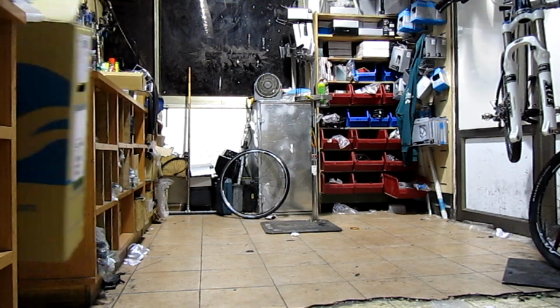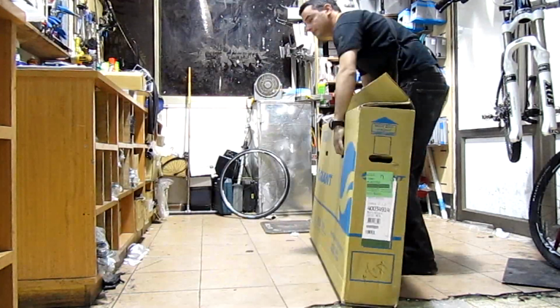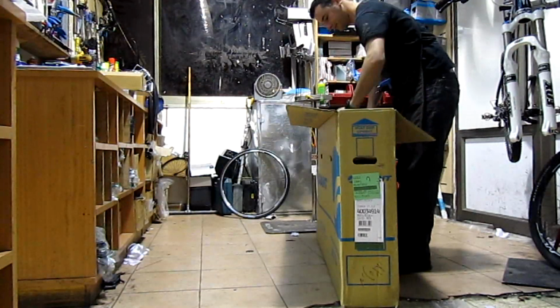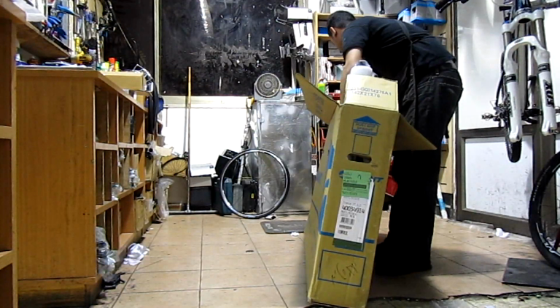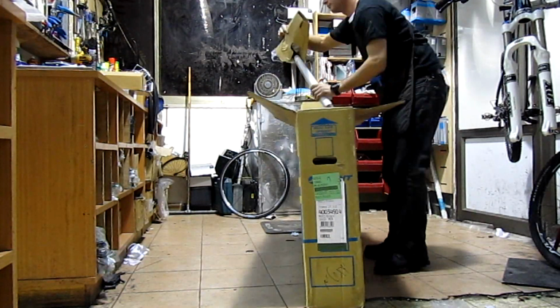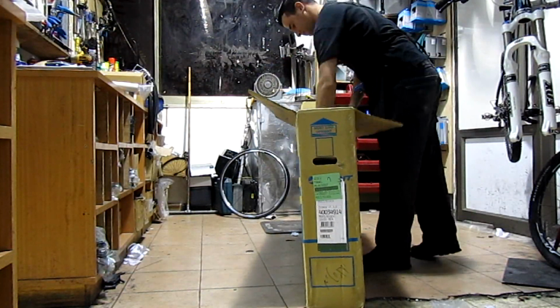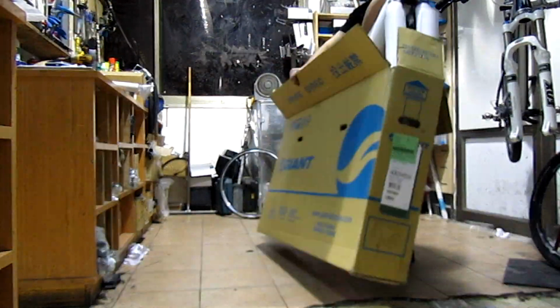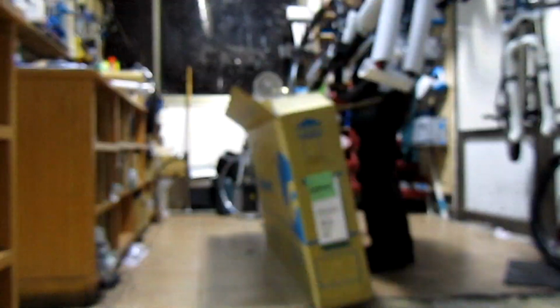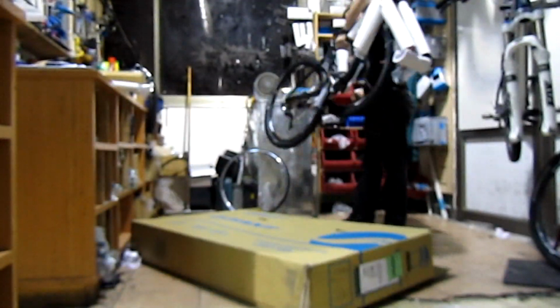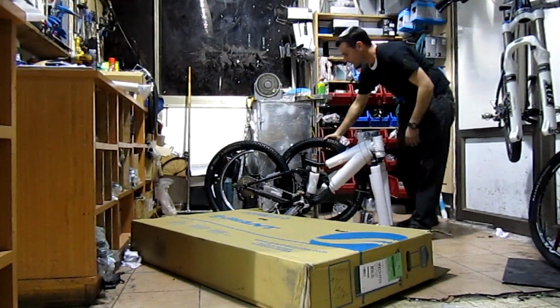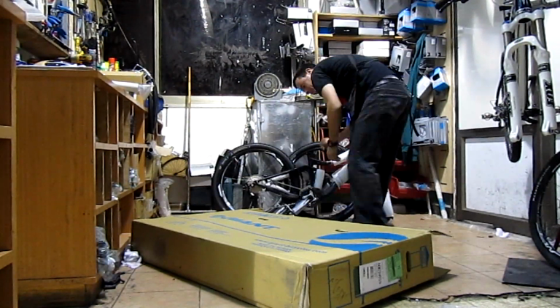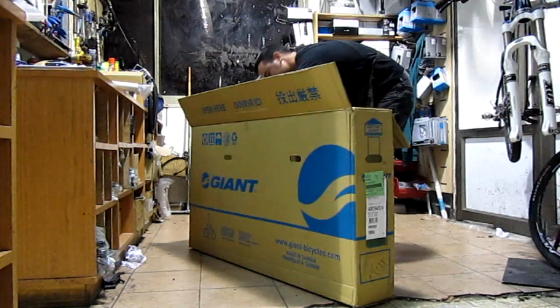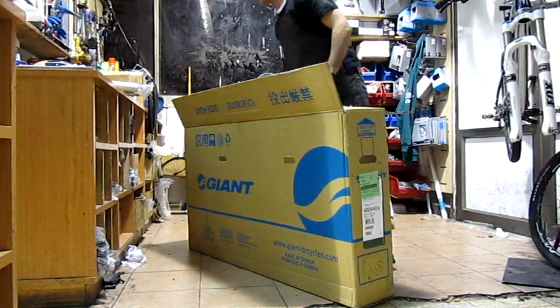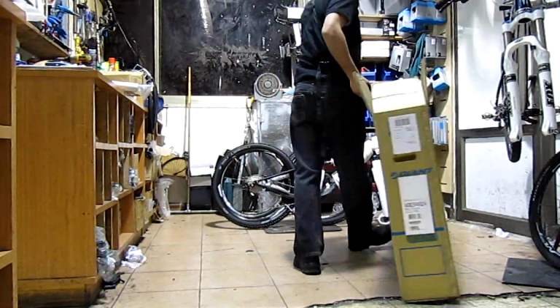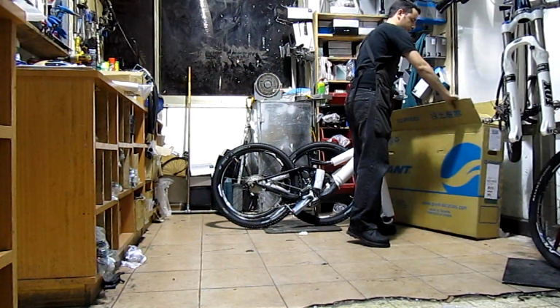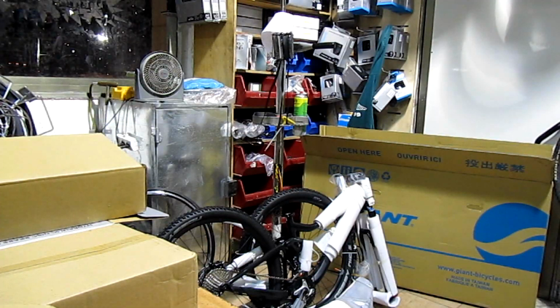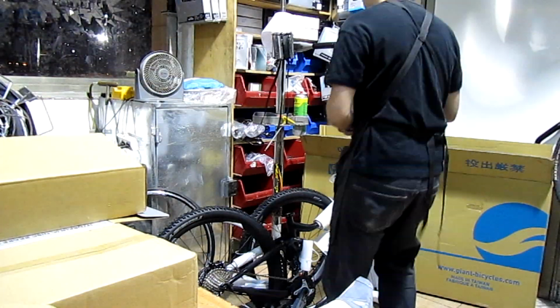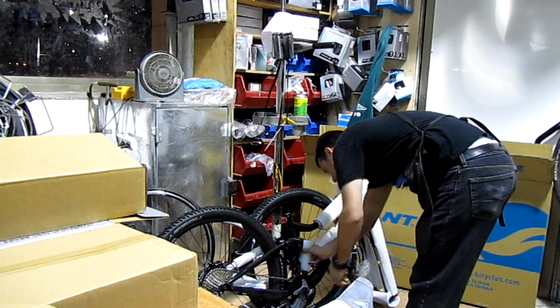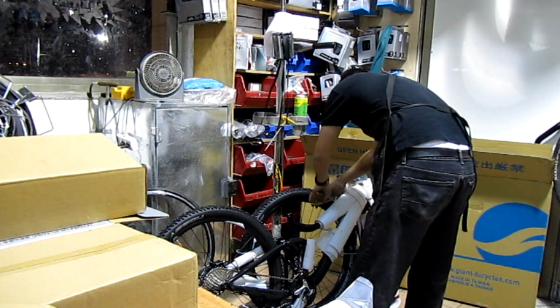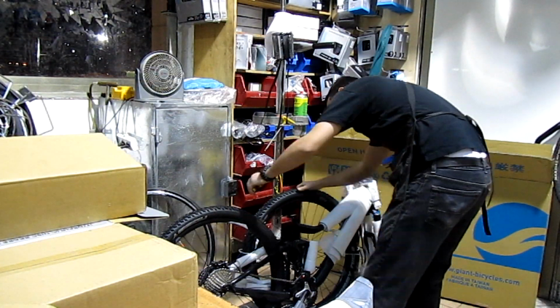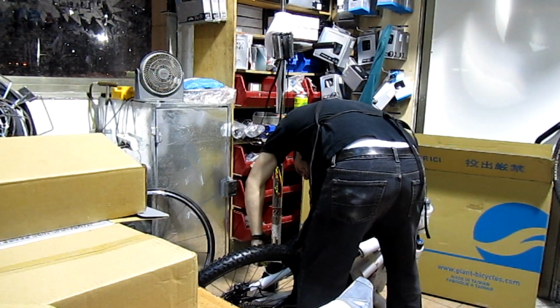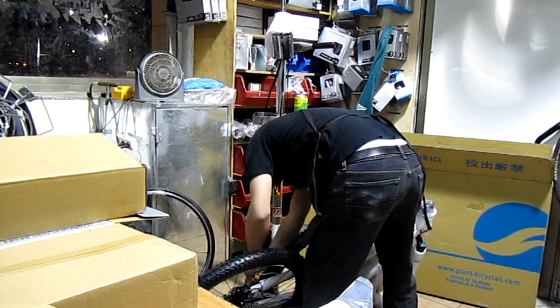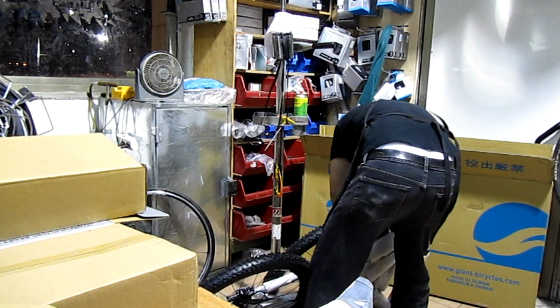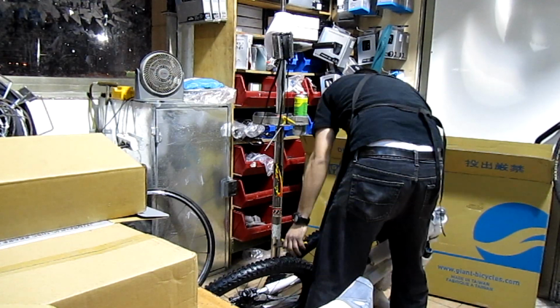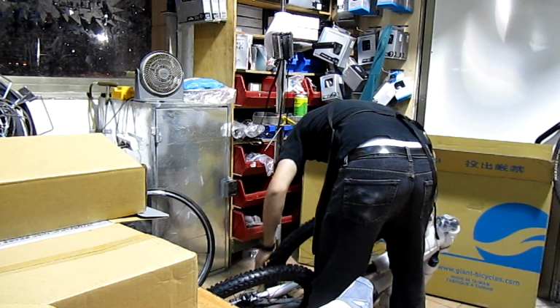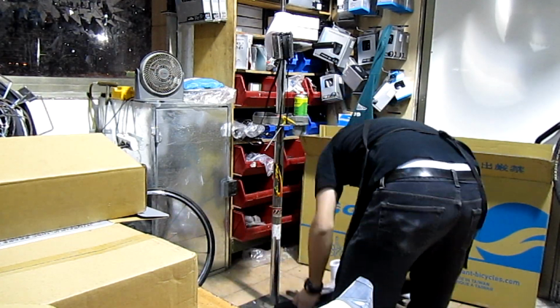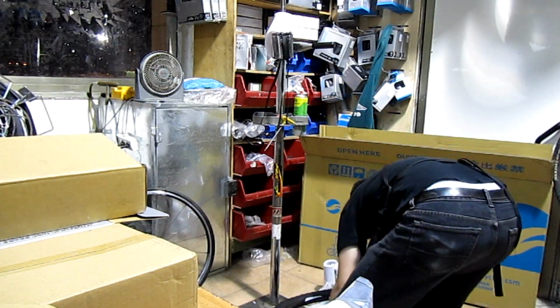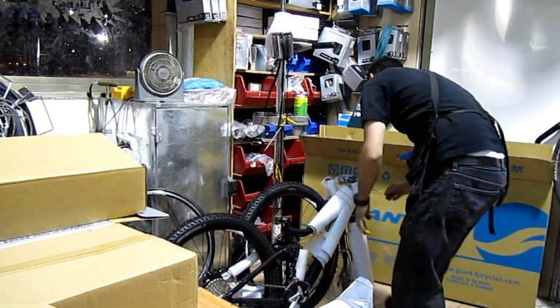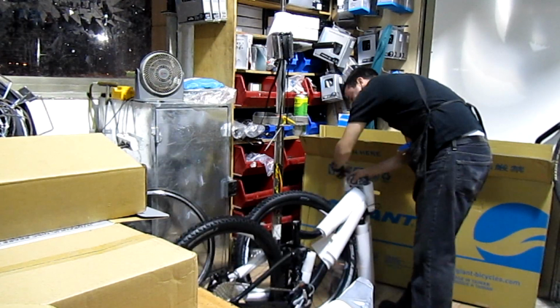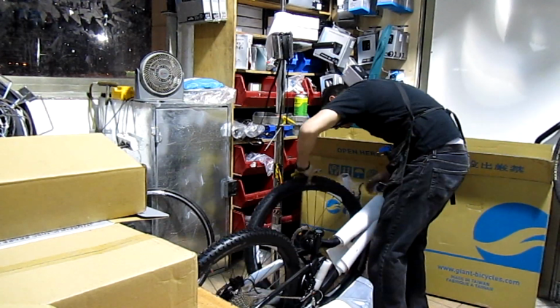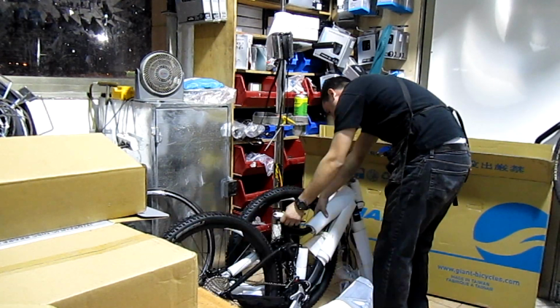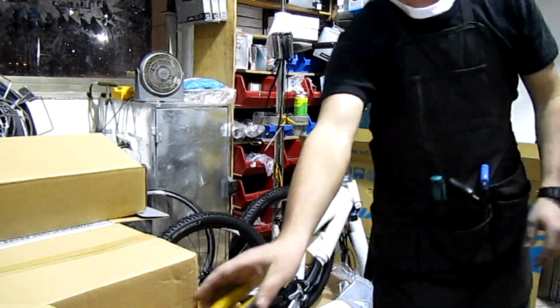Okay guys, so since I couldn't find any royalty-free music, I'm gonna run you through the components of this bike. This bike is the Trance X27.52, 2014.